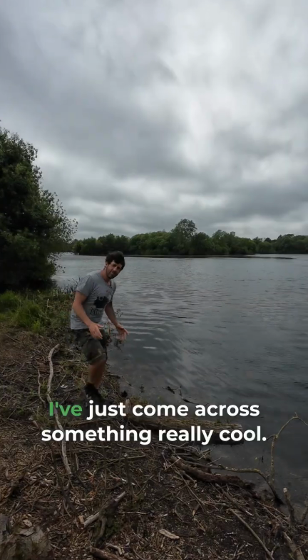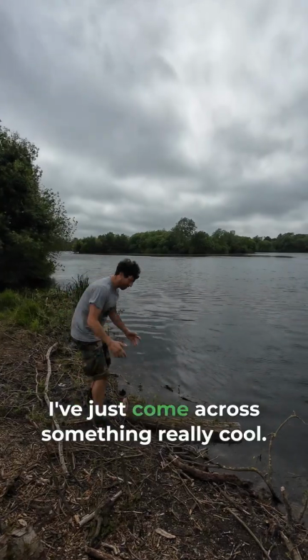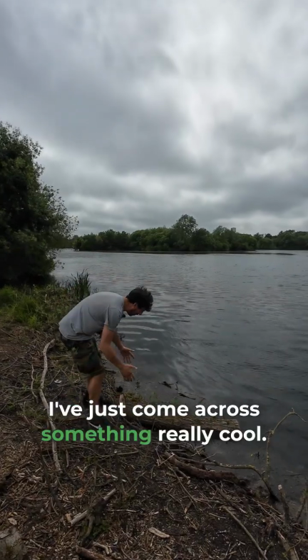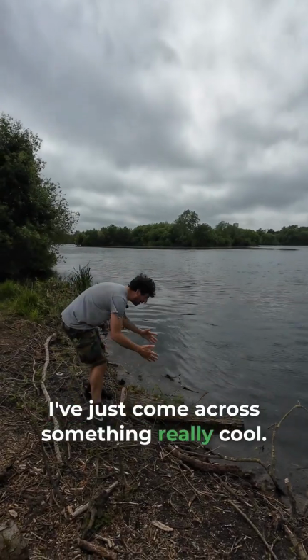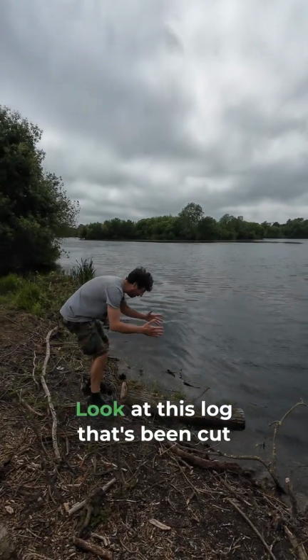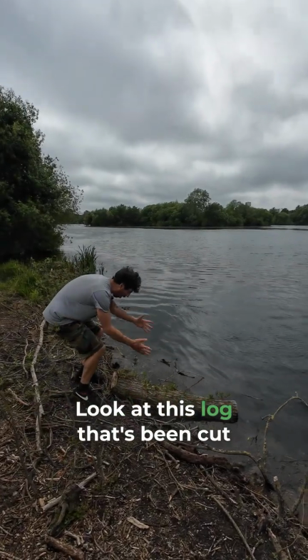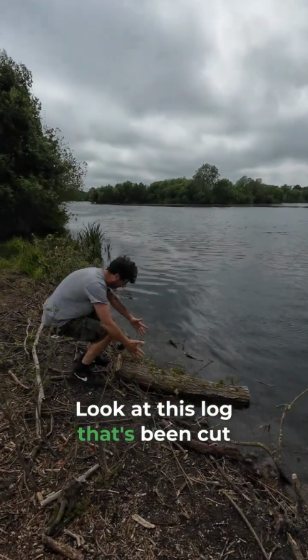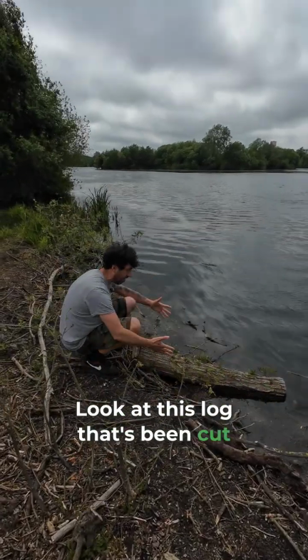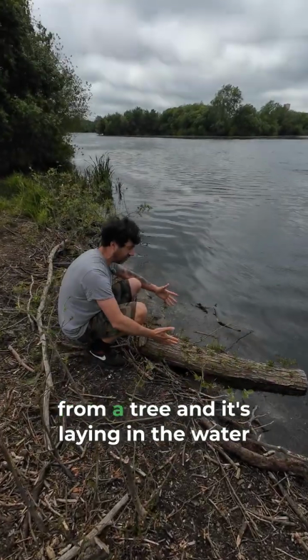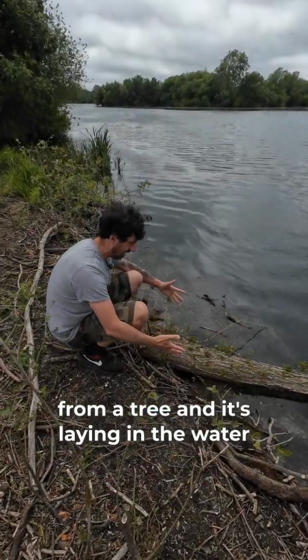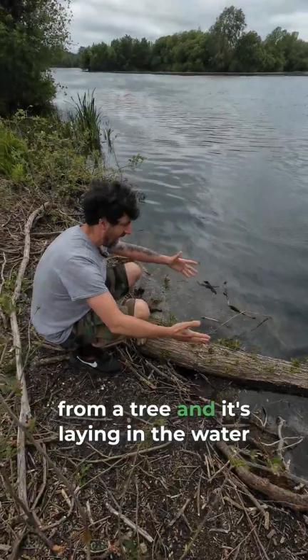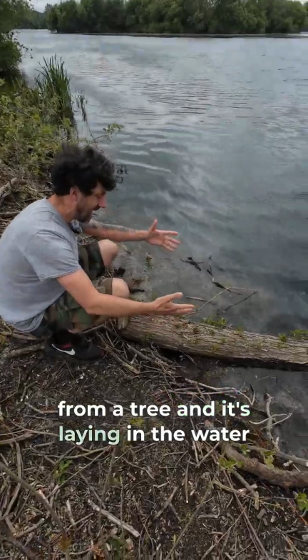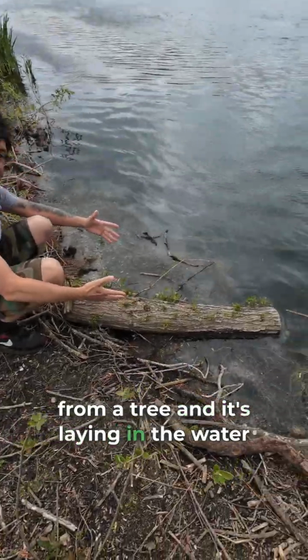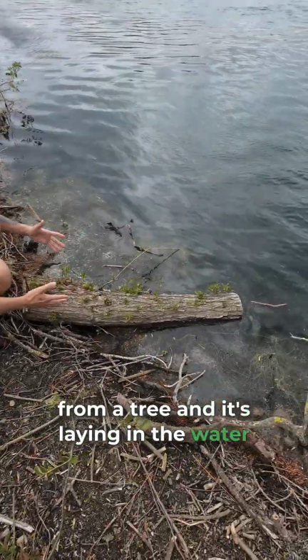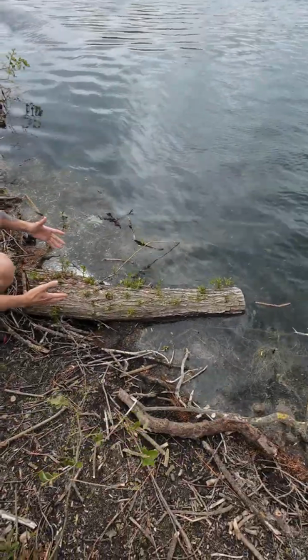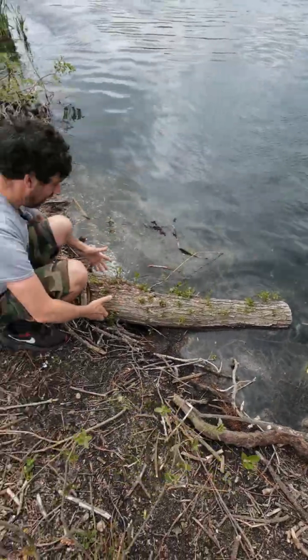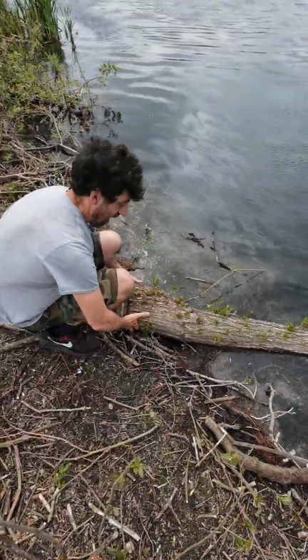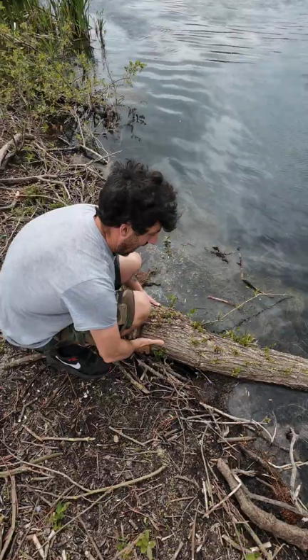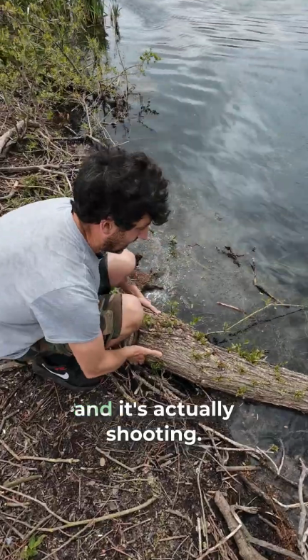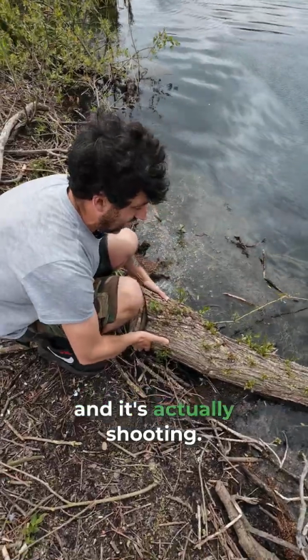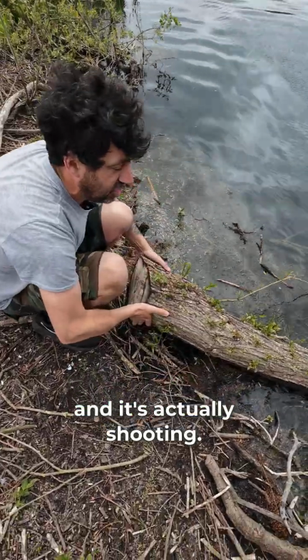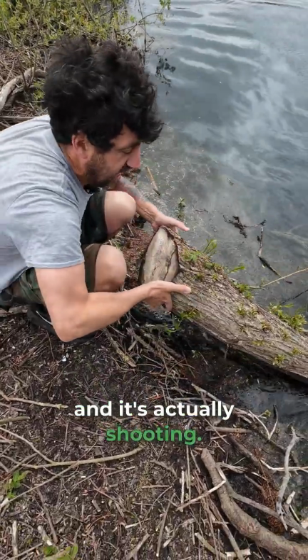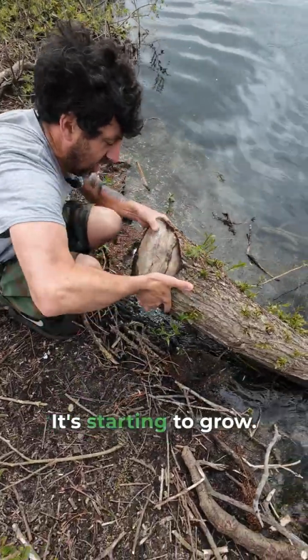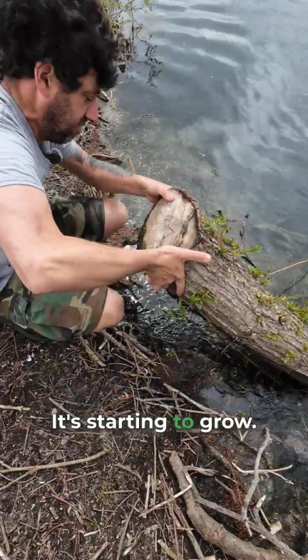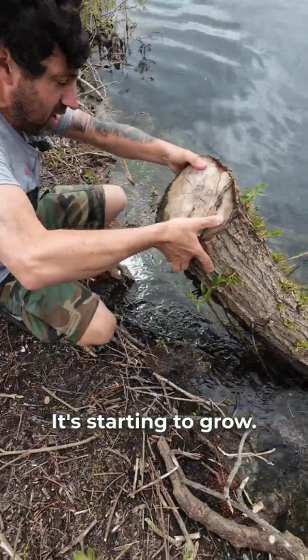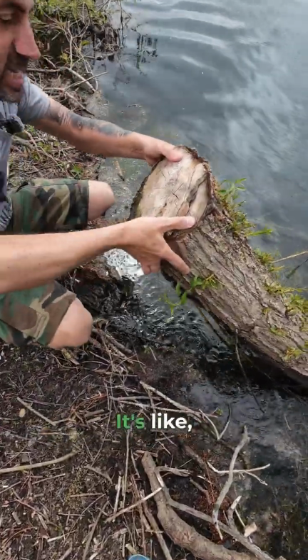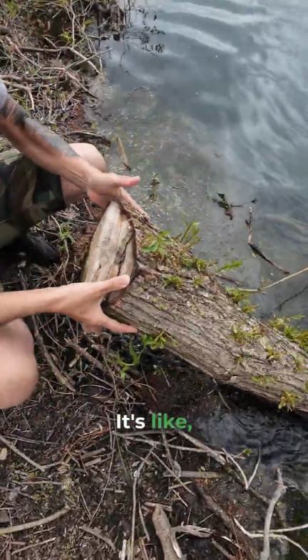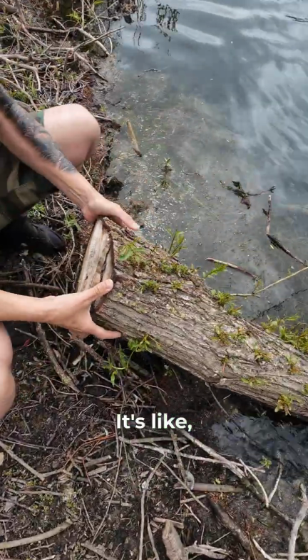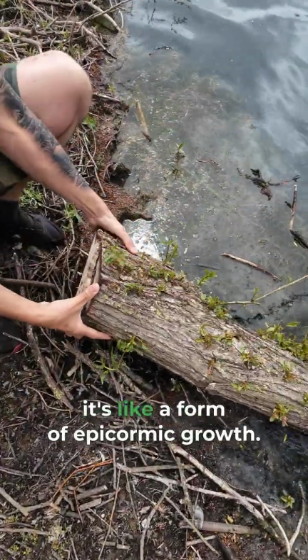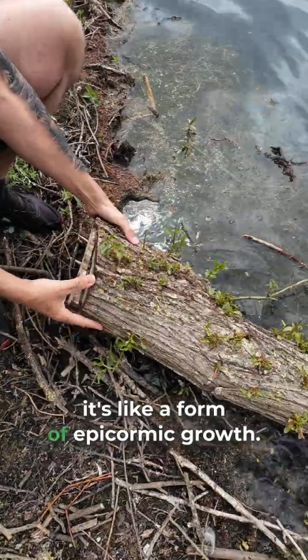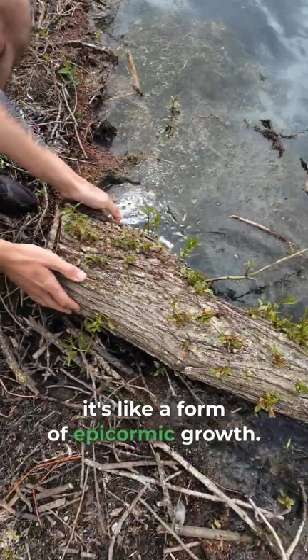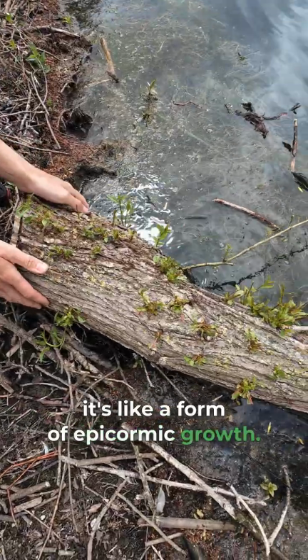I've just come across something really cool. Look at this log that's been cut from a tree and it's laying in the water. It's actually starting to grow — it's a form of epicormic growth.